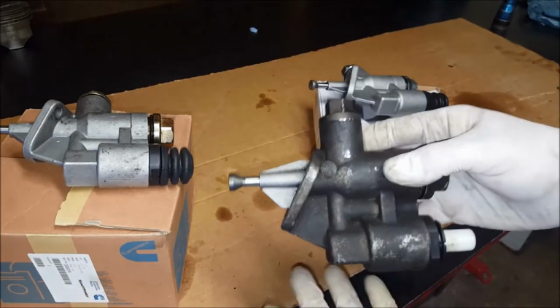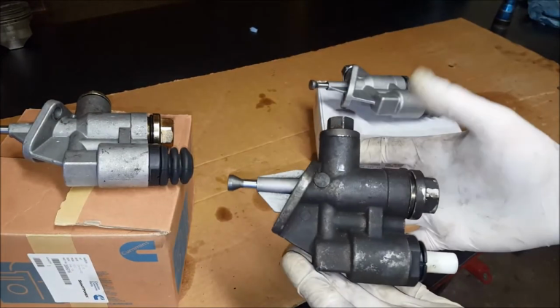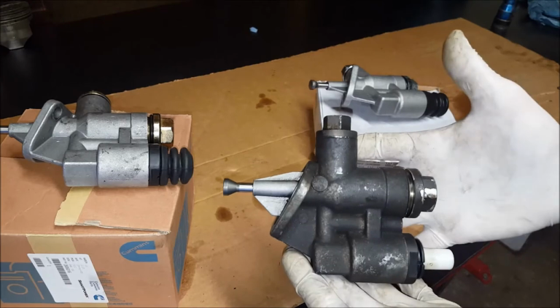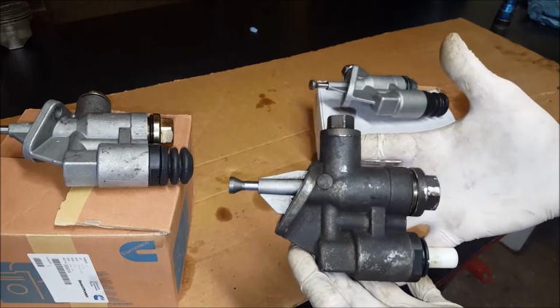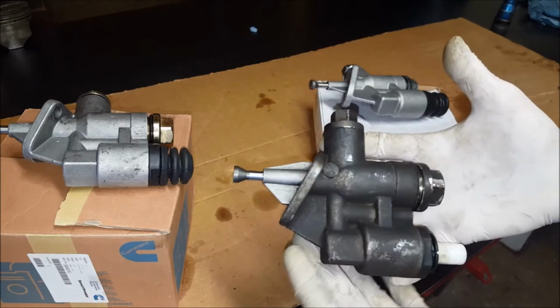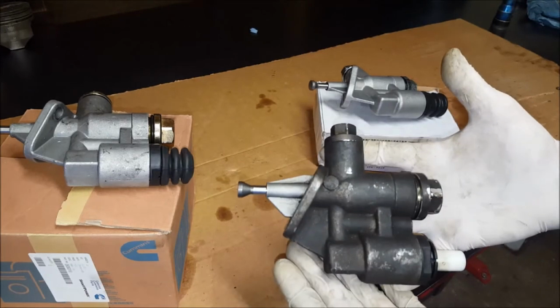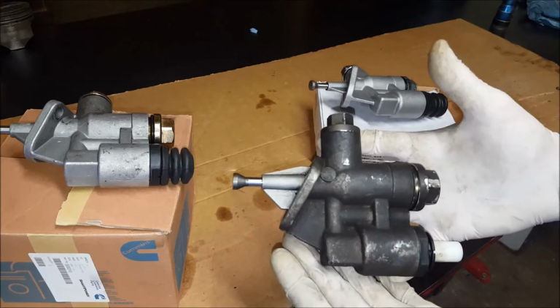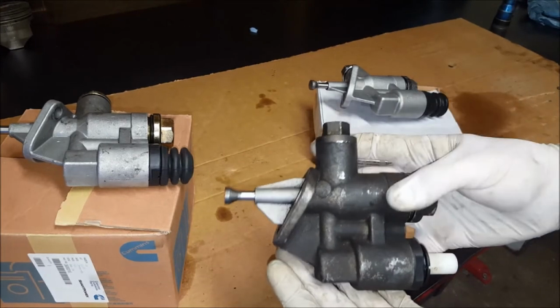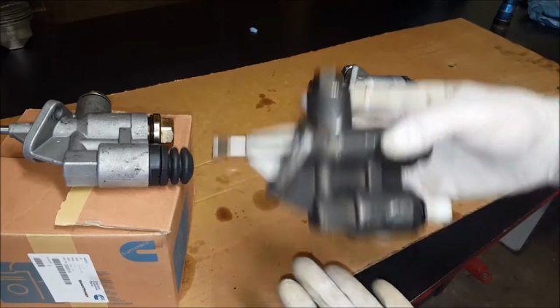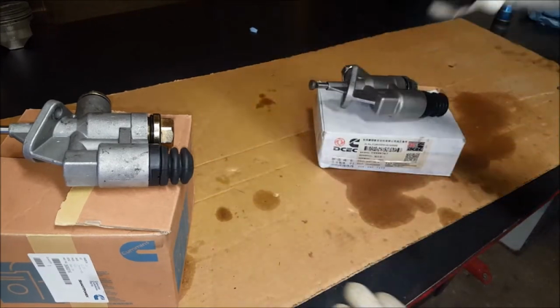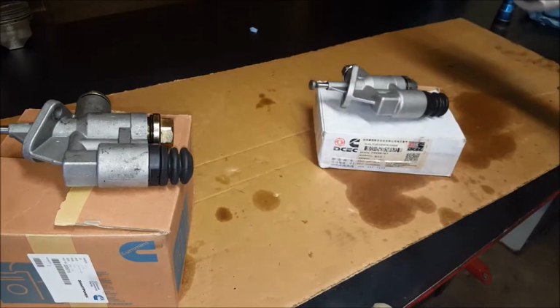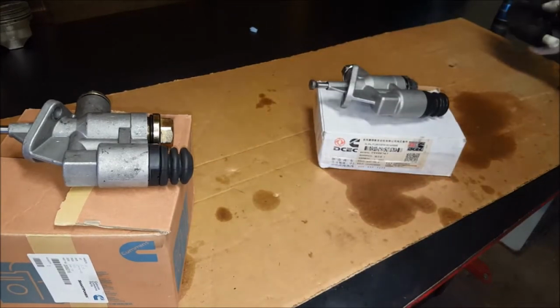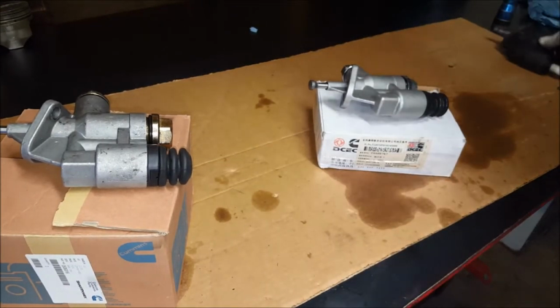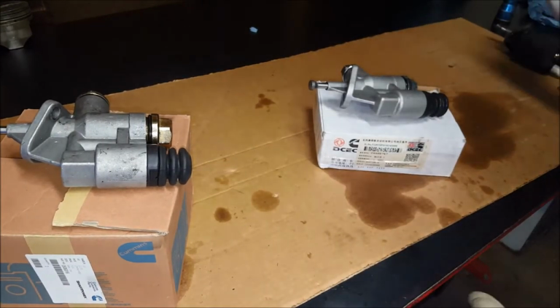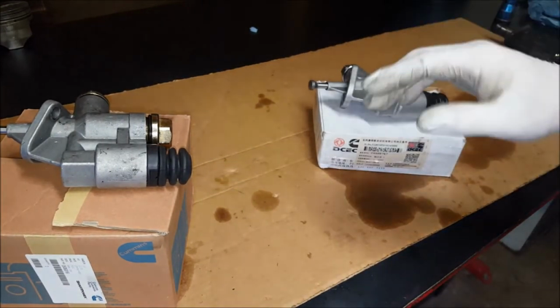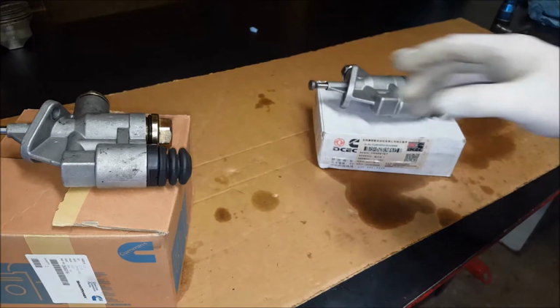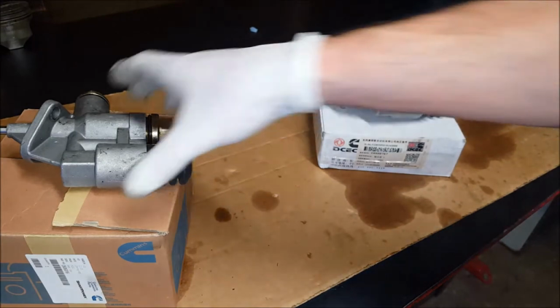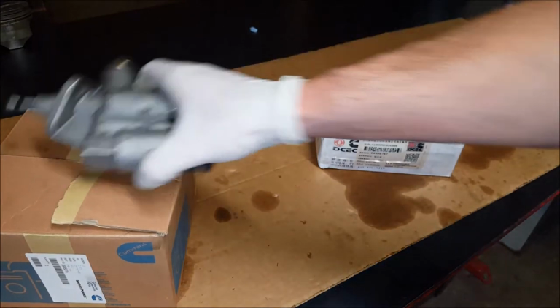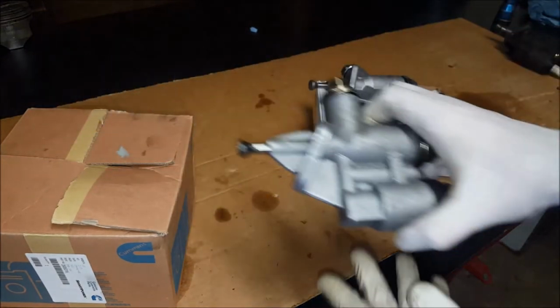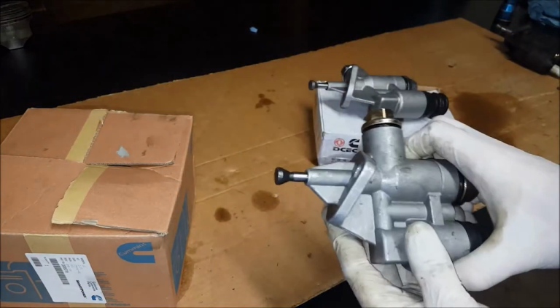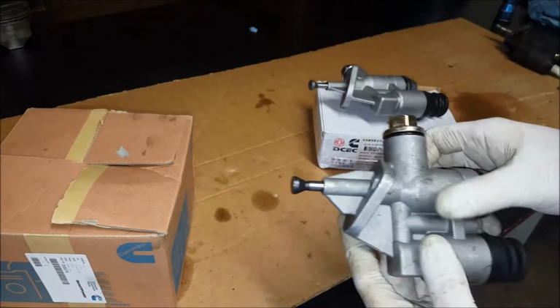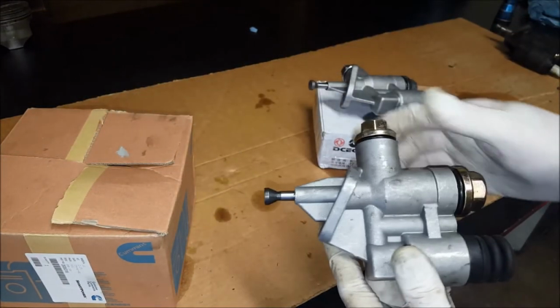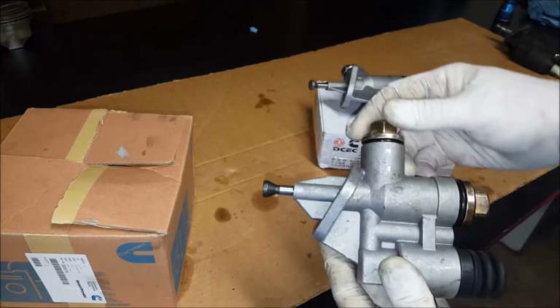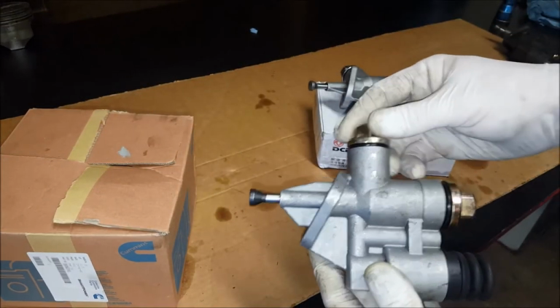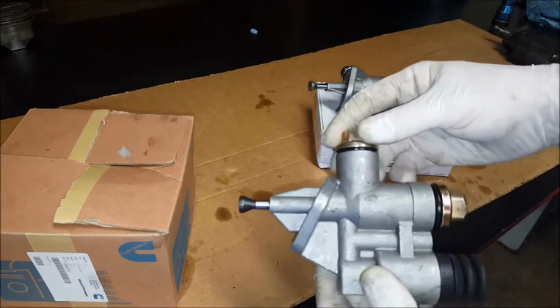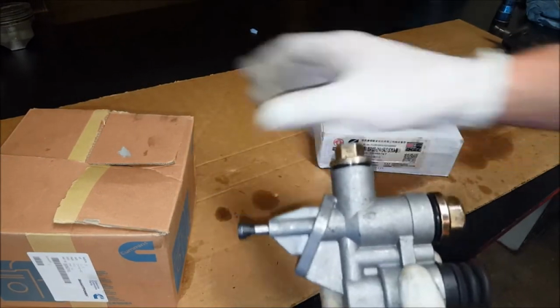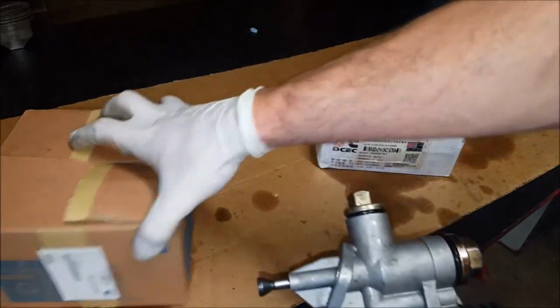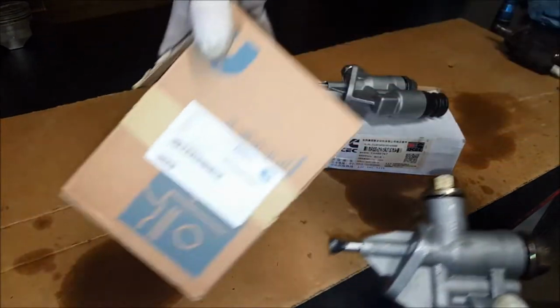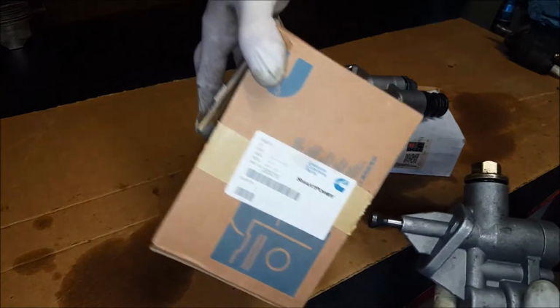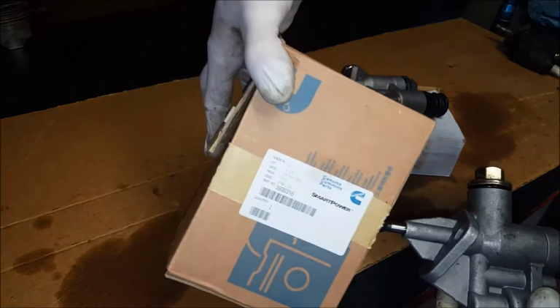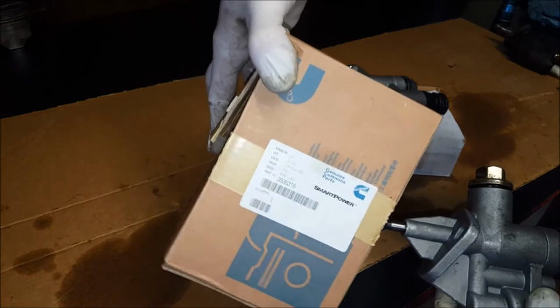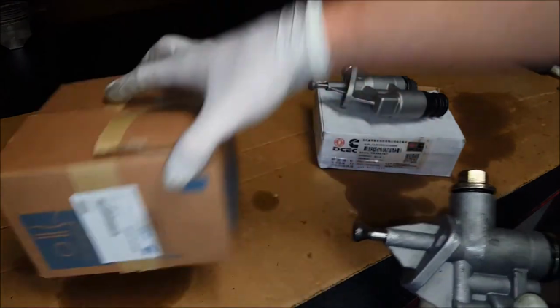This was a great pump - OEM, 200,000 miles - but we're going to retire it. I put this Cummins one in there and I'm going to say it's a piece of crap. Don't buy this Cummins one.